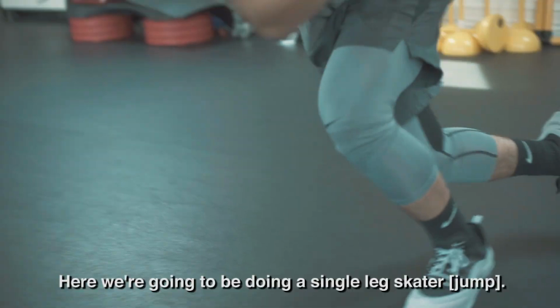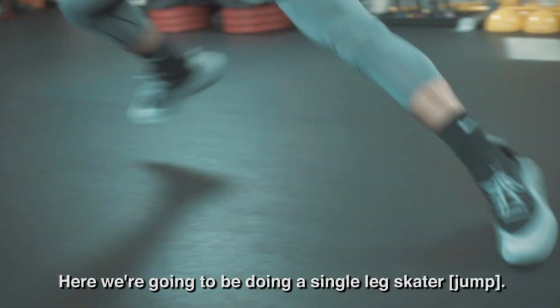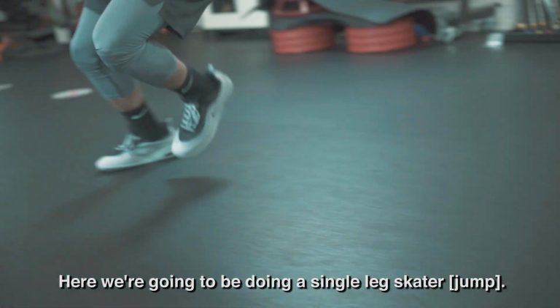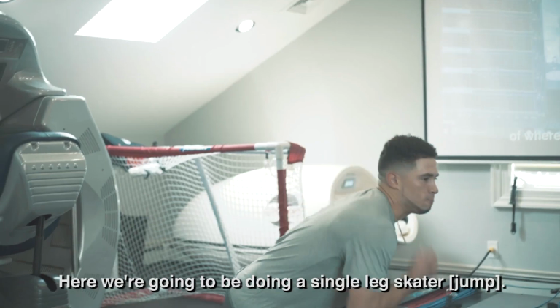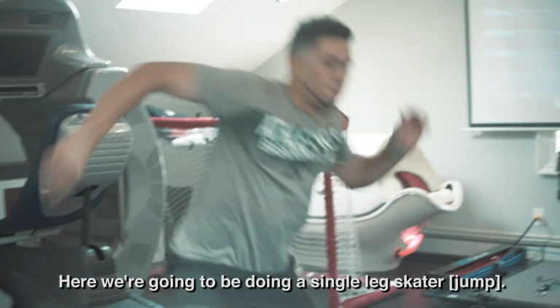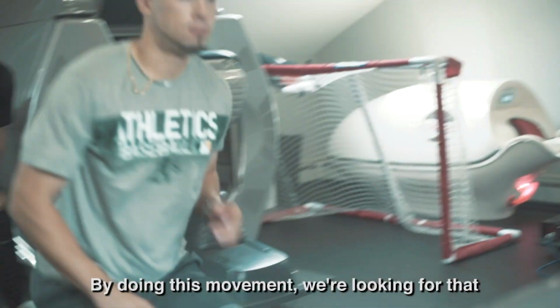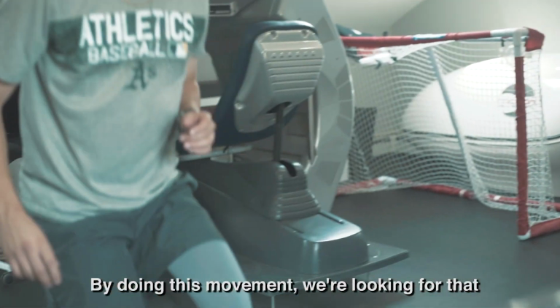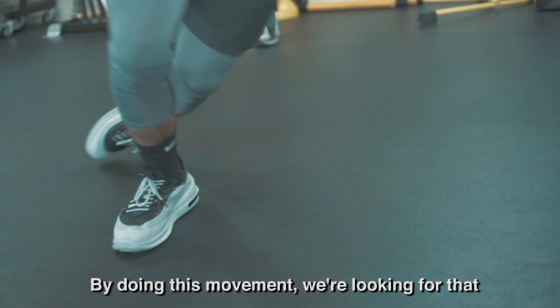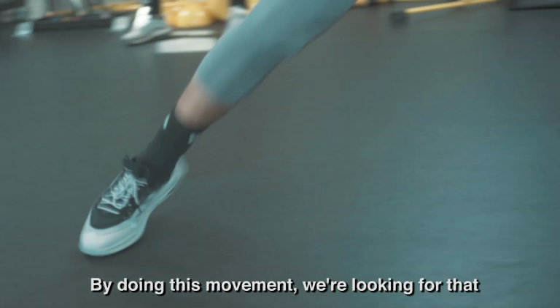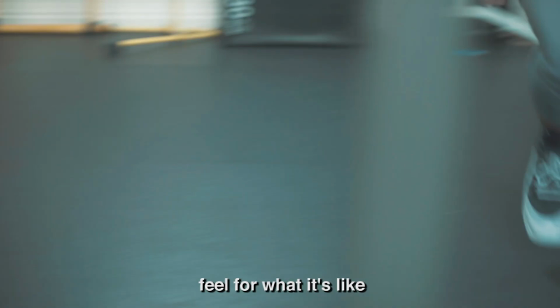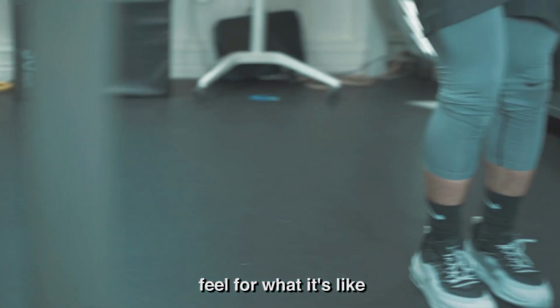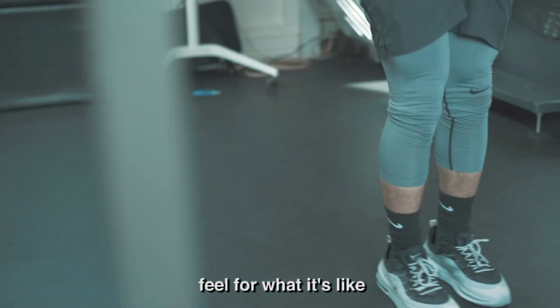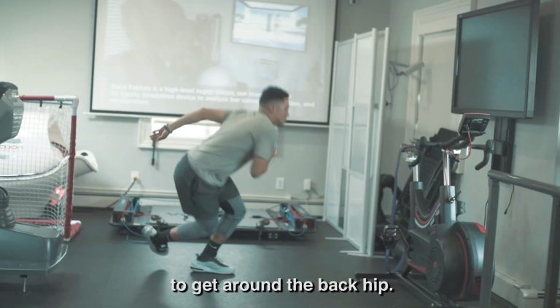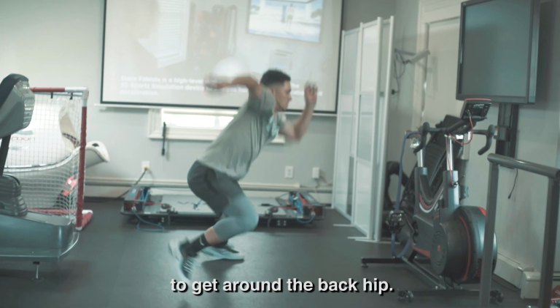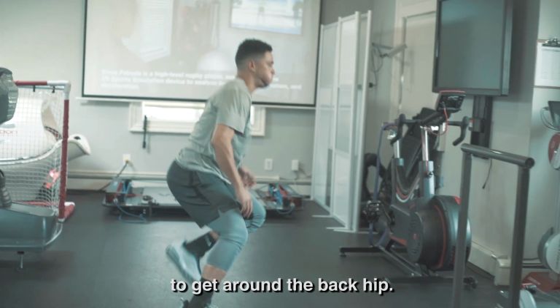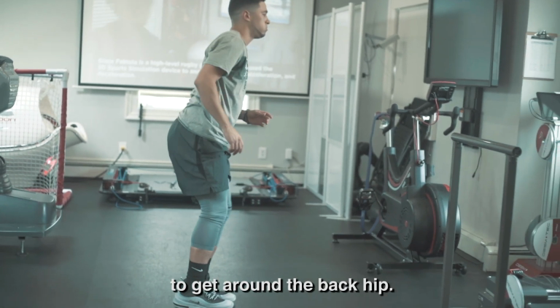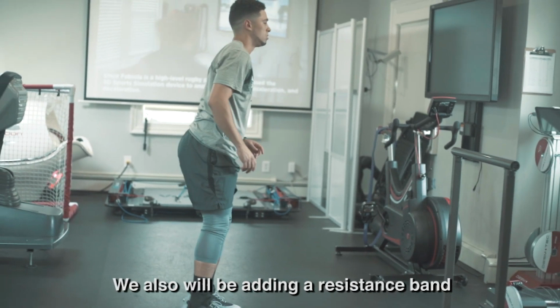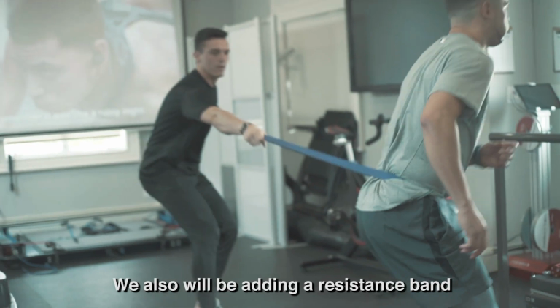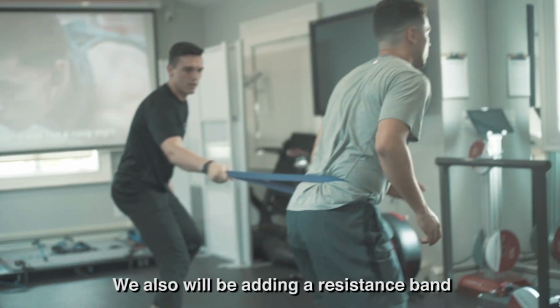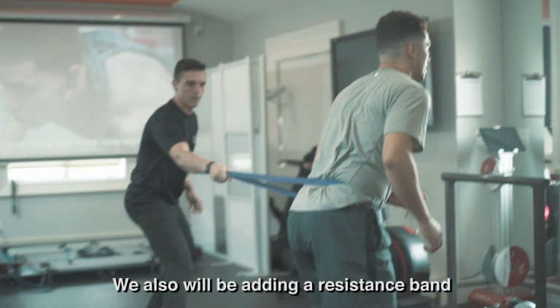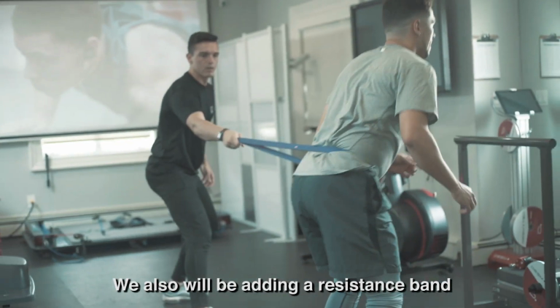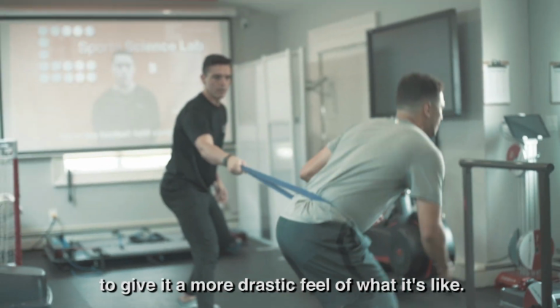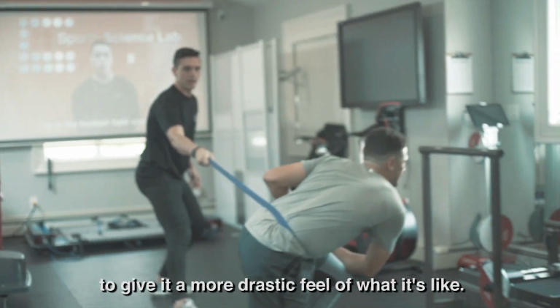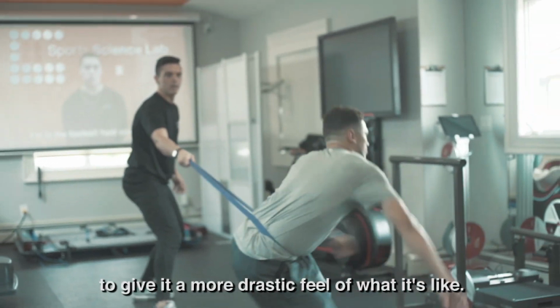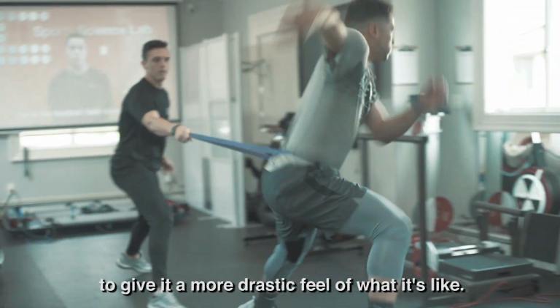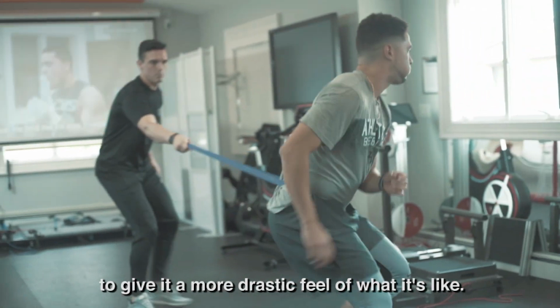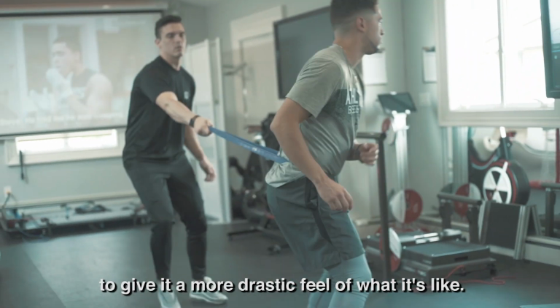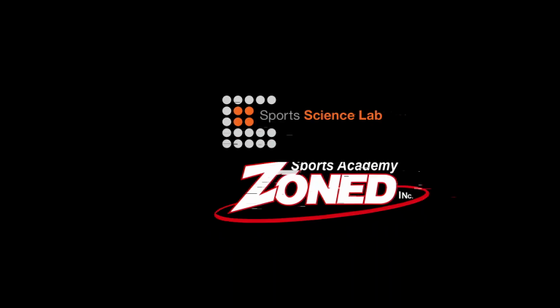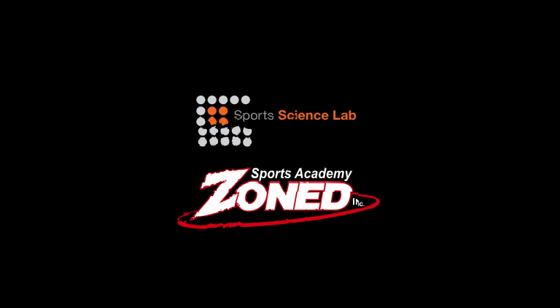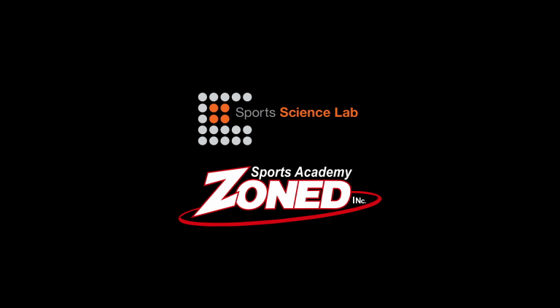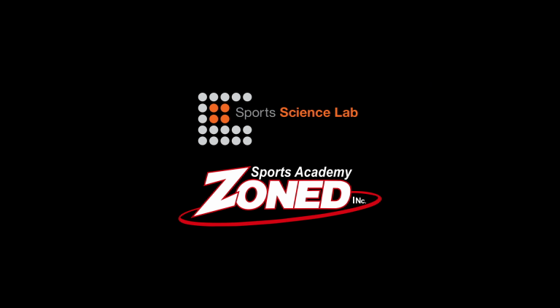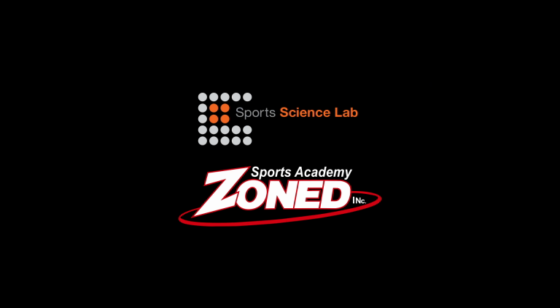Here we're gonna be doing a single leg skater. By doing this movement, we're looking for that feel for what it's like to get around the back hip. We'll also be adding a resistance band to give a more drastic feel of what that's like.